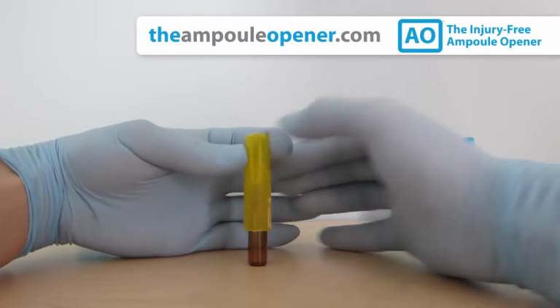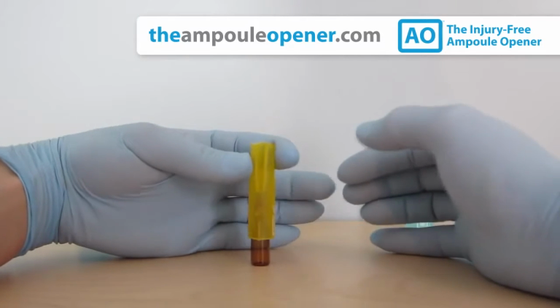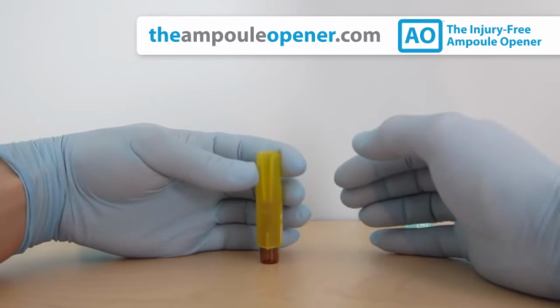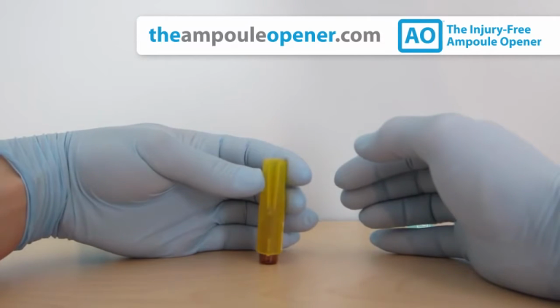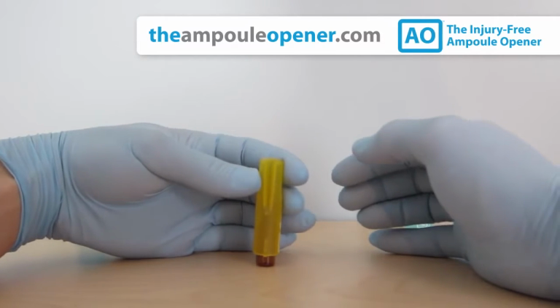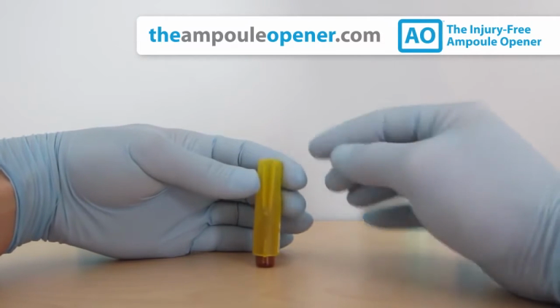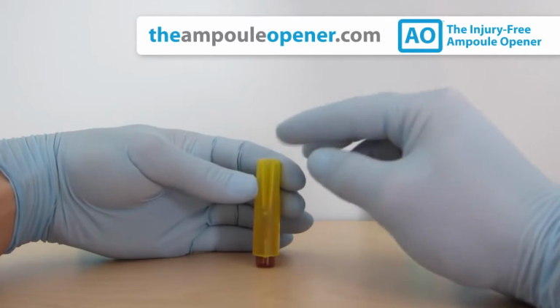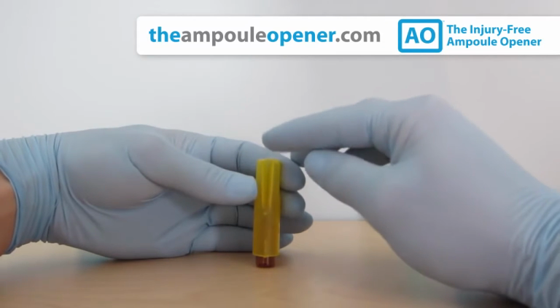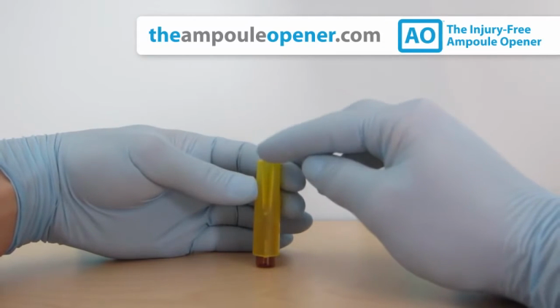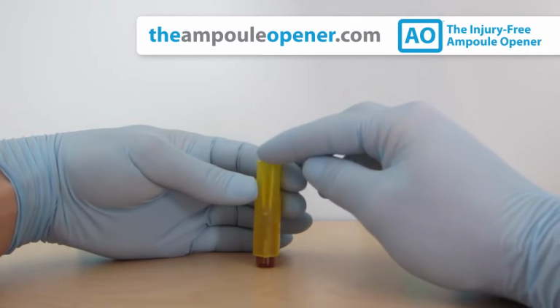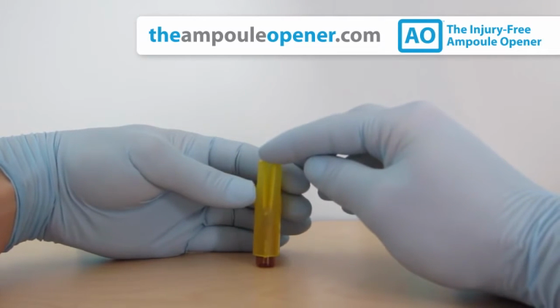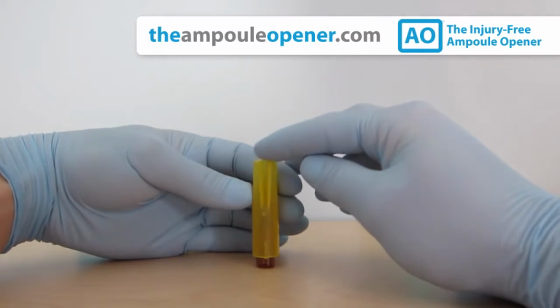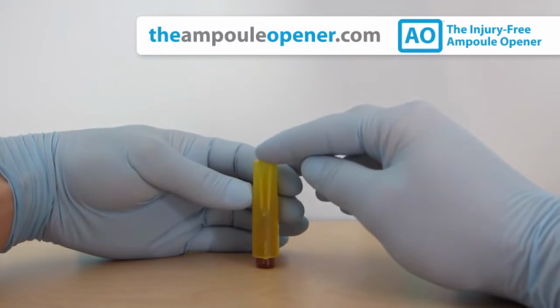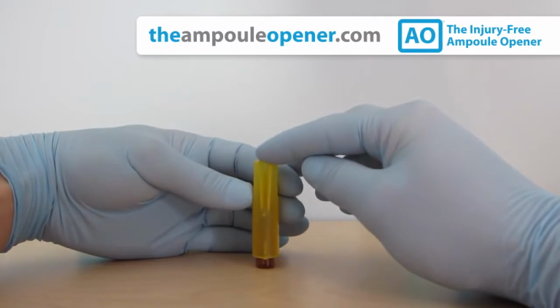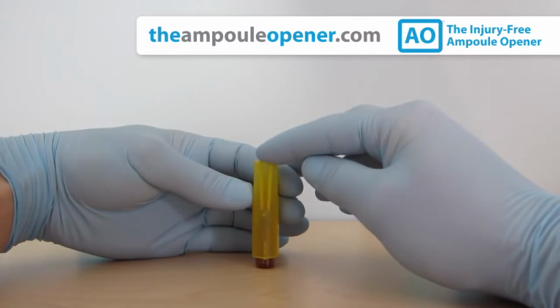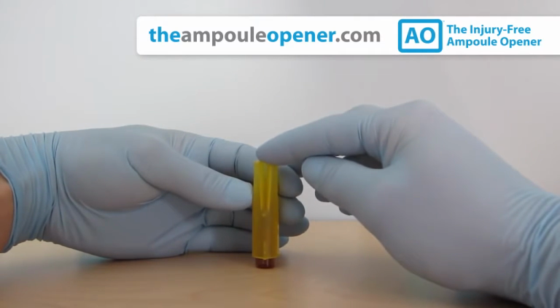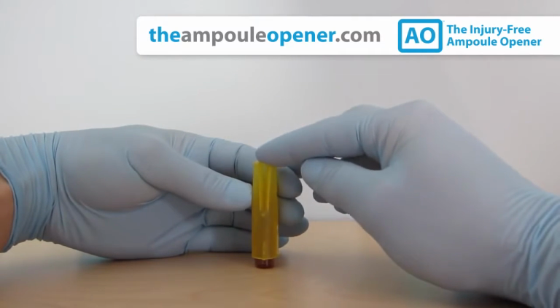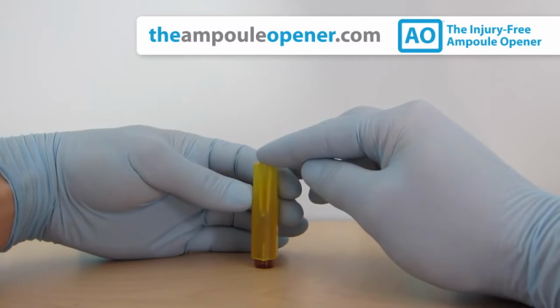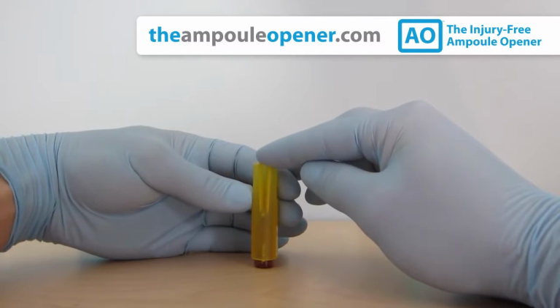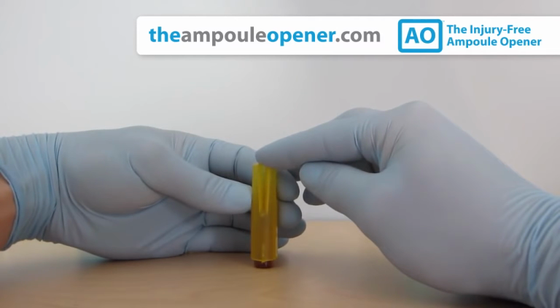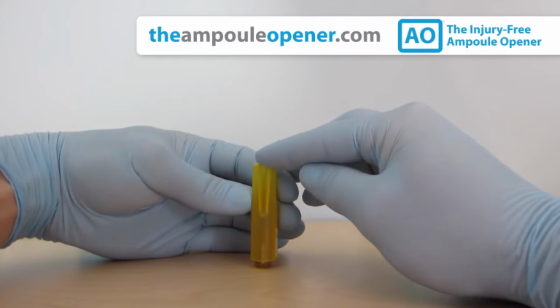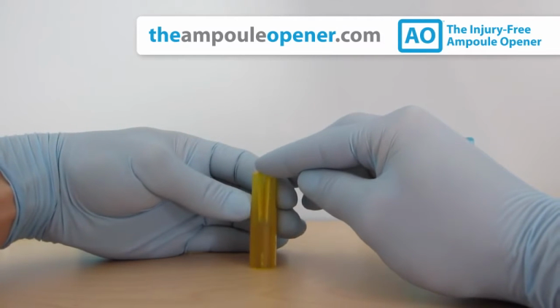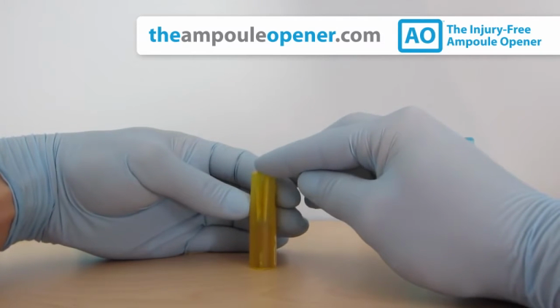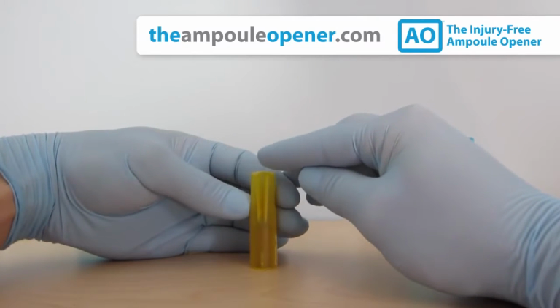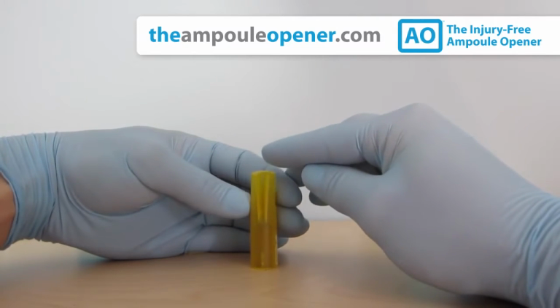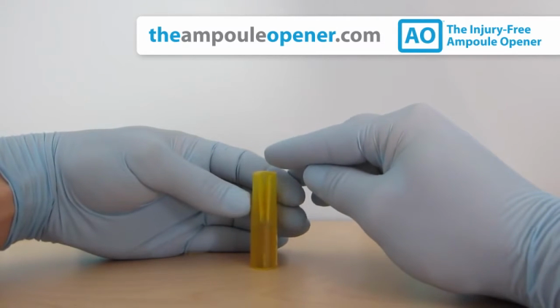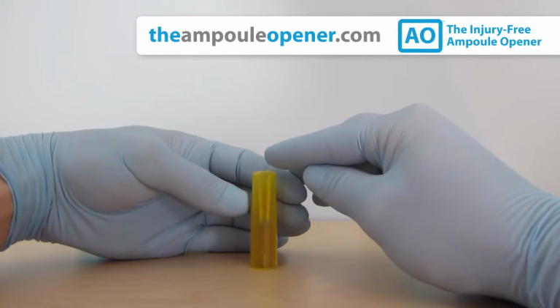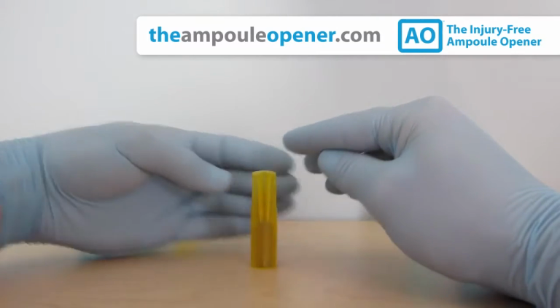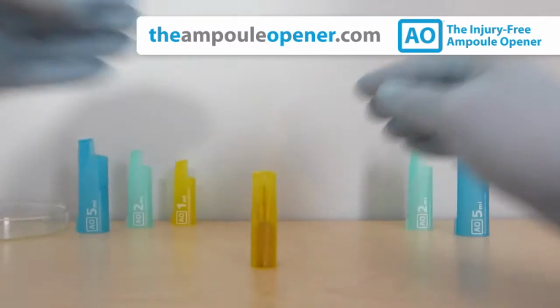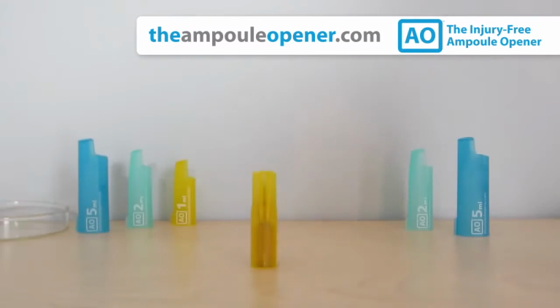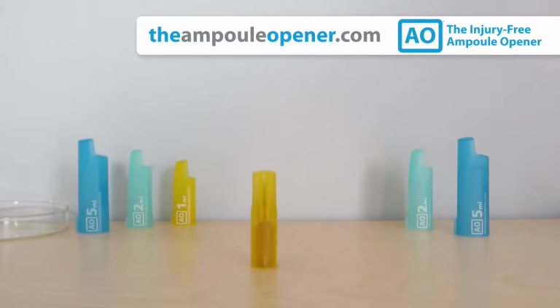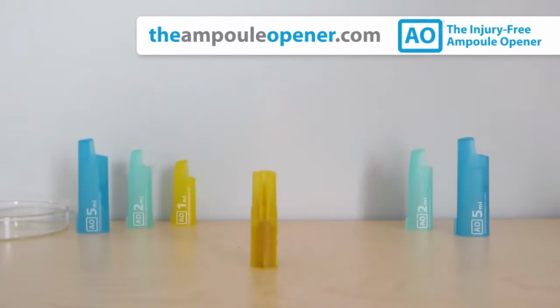When you encounter resistance and the ampule is nearly covered, press down like a button. You'll hear a click sound as the AO opens the ampule.